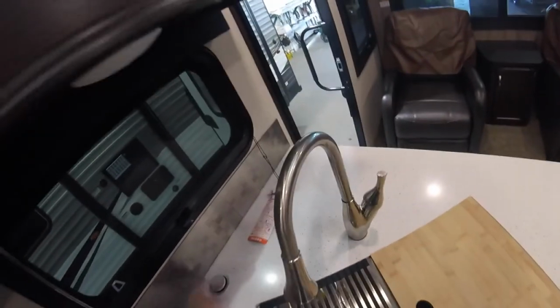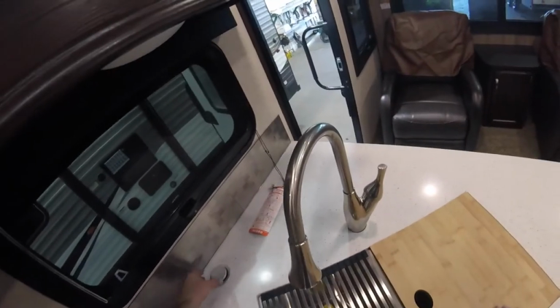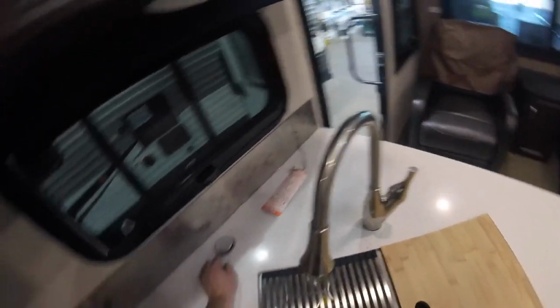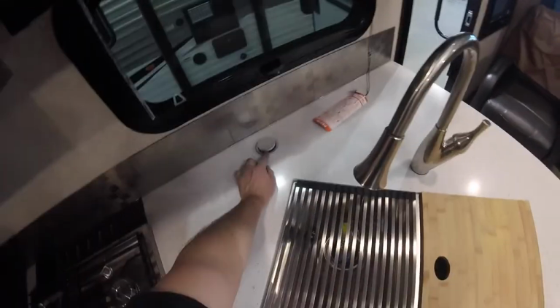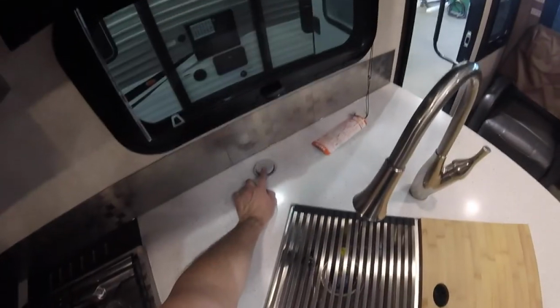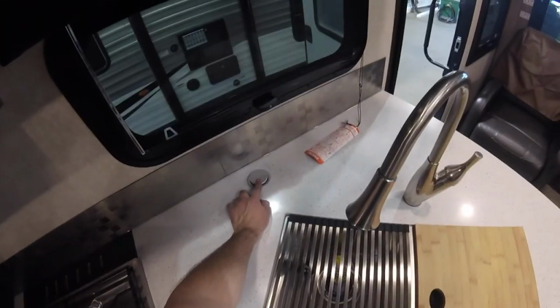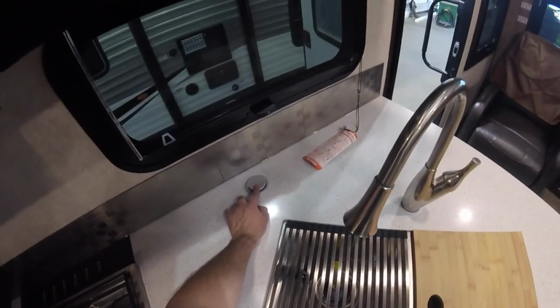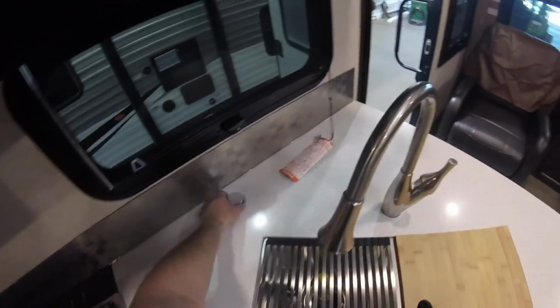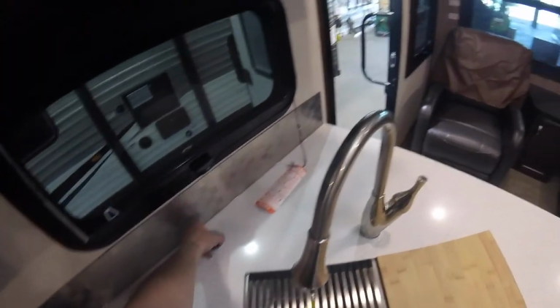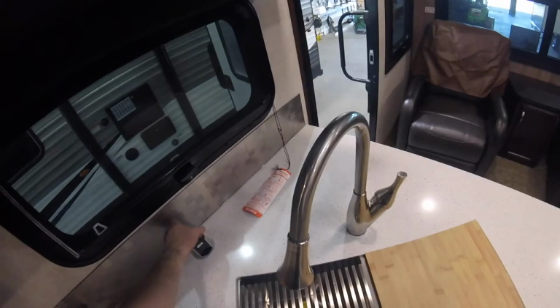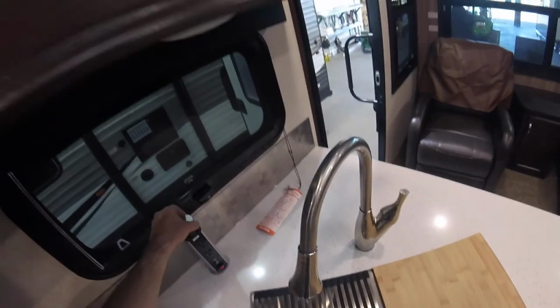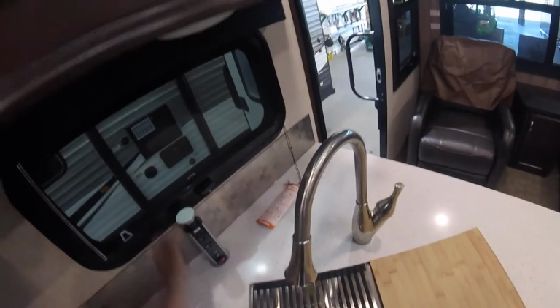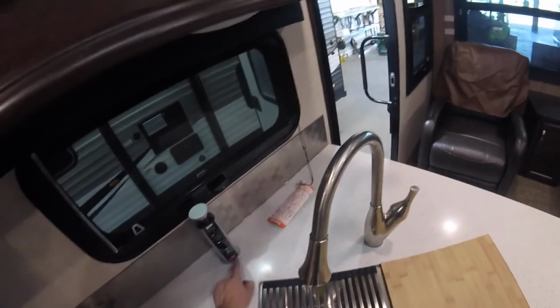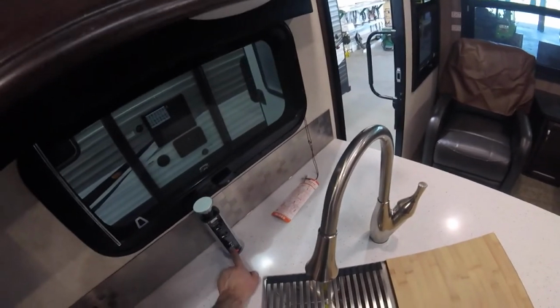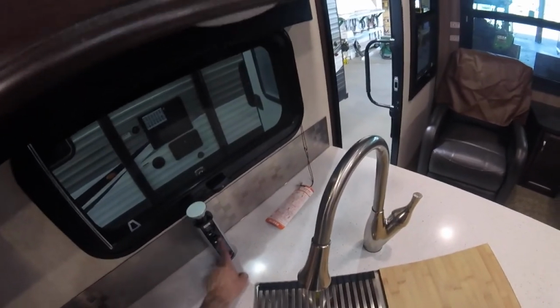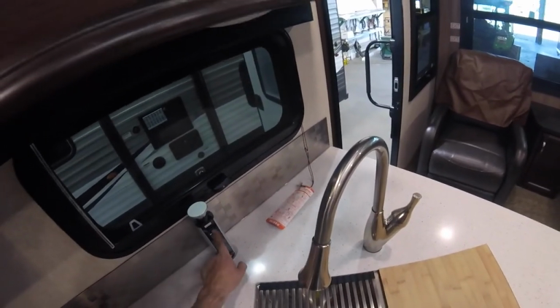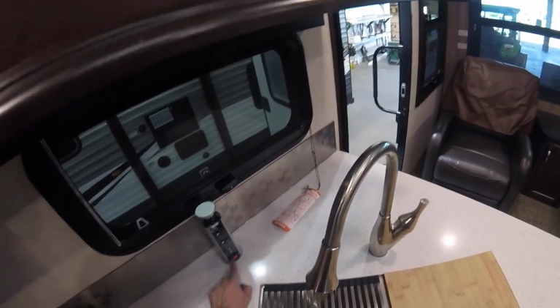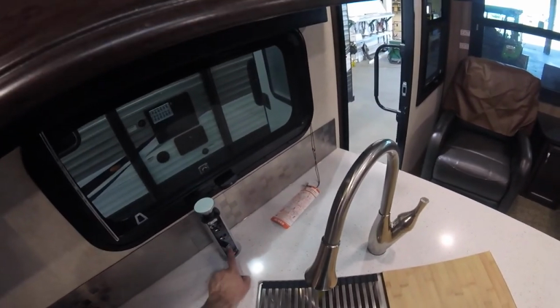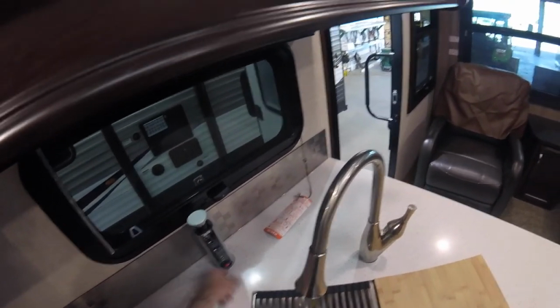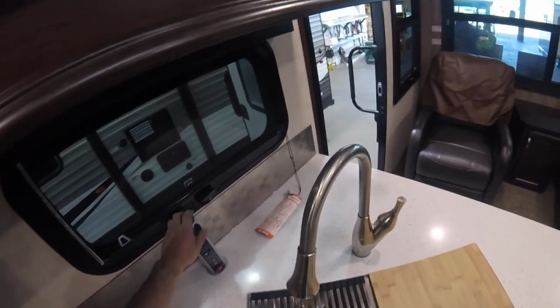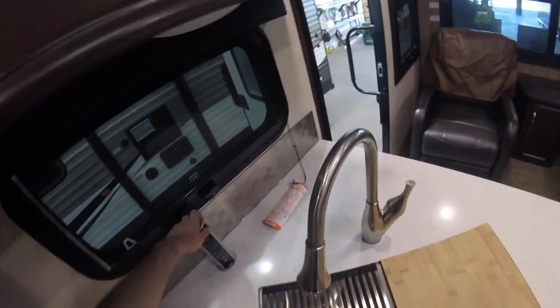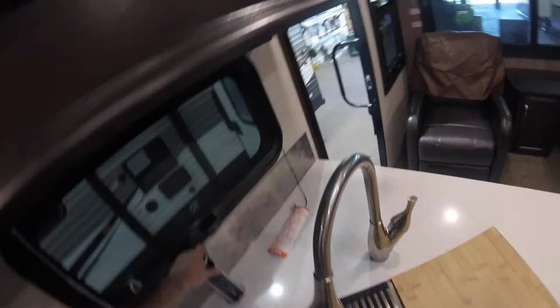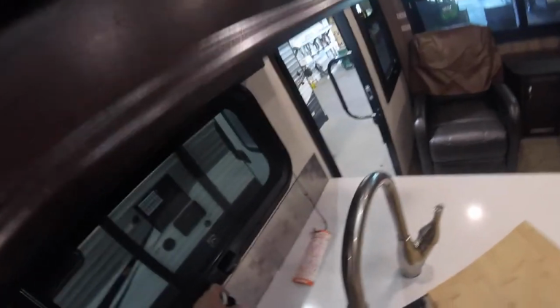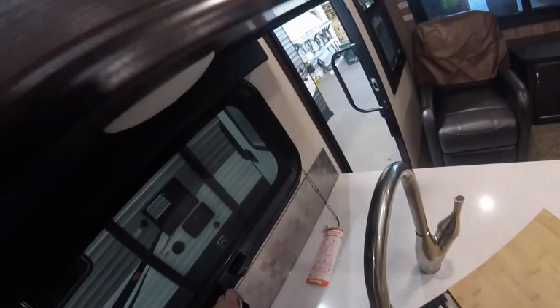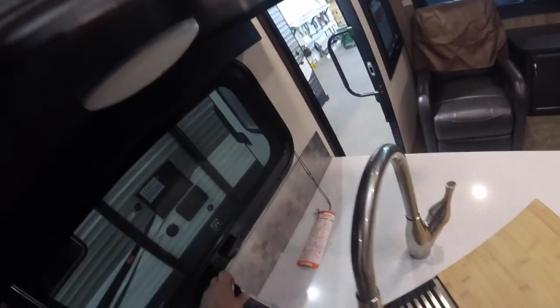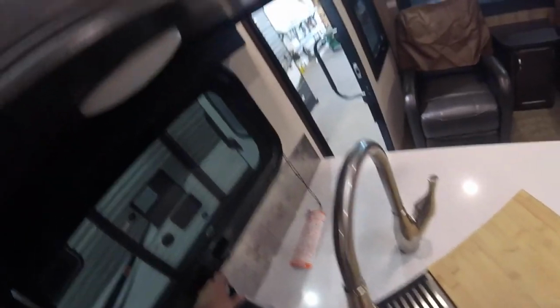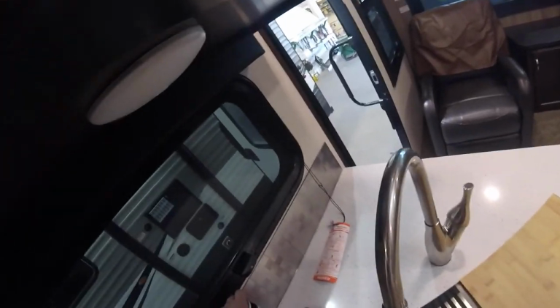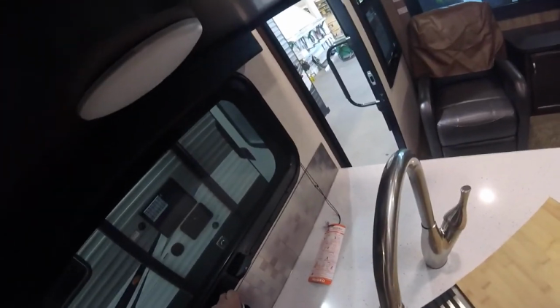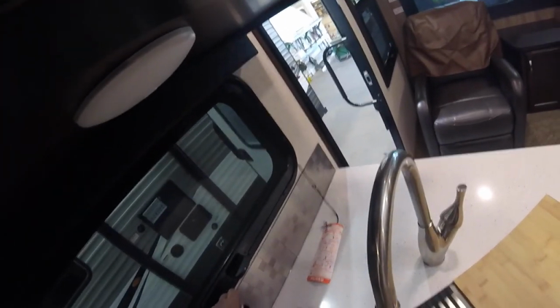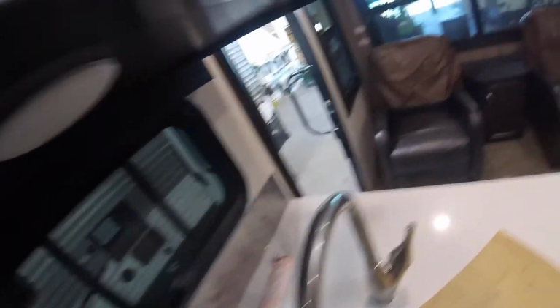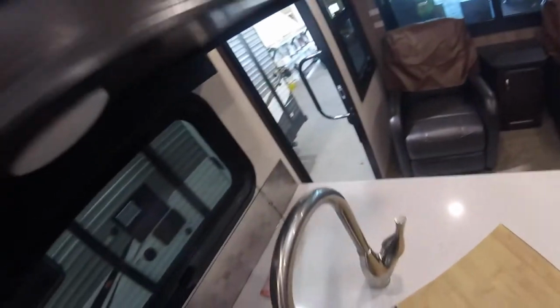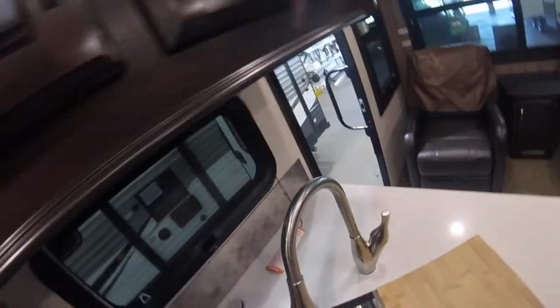Also of note, this is a little power bar or power connection center. You lift that up — it's got two receptacles and two USB ports. Push it in, then push it back down.